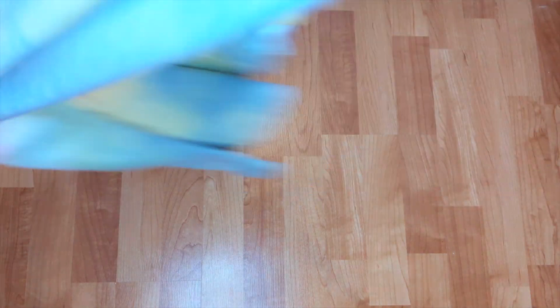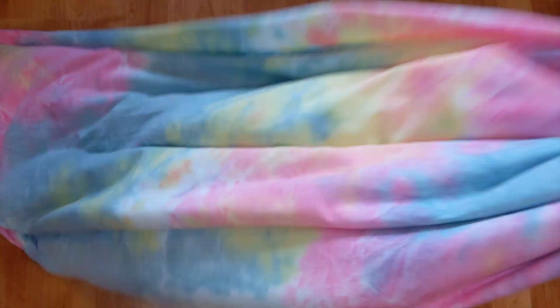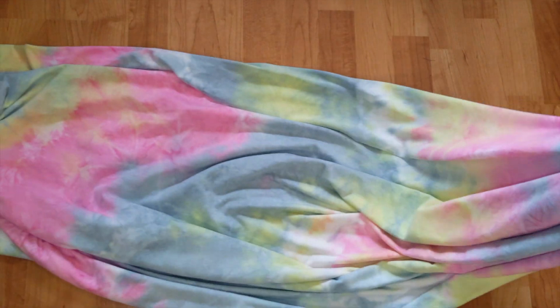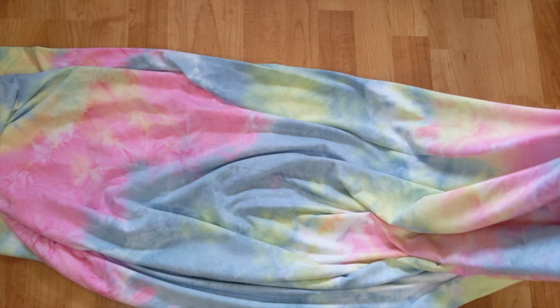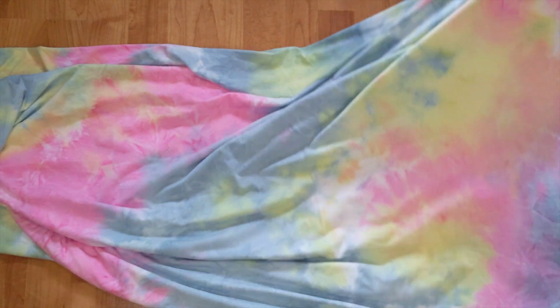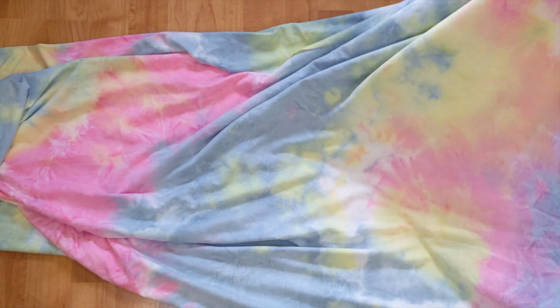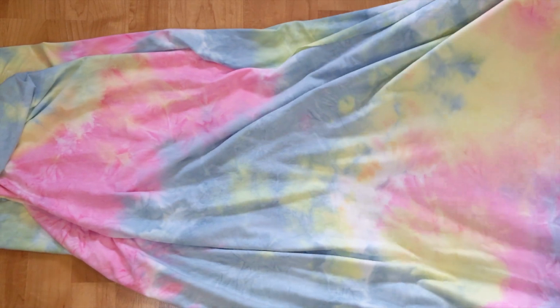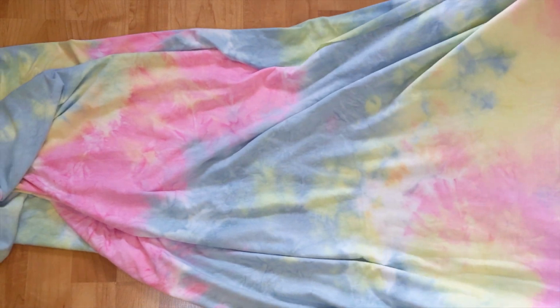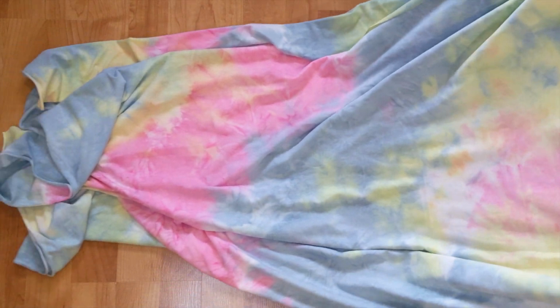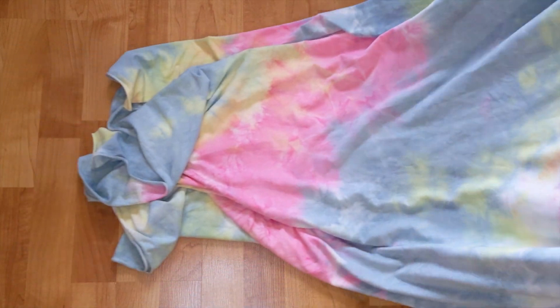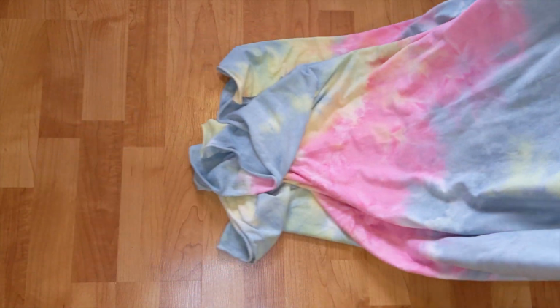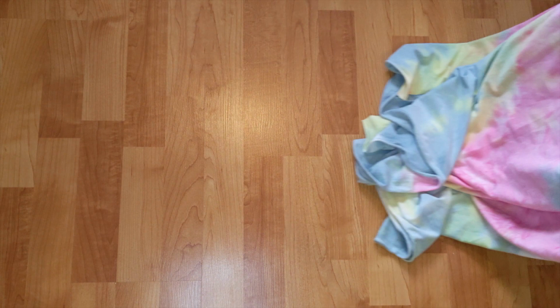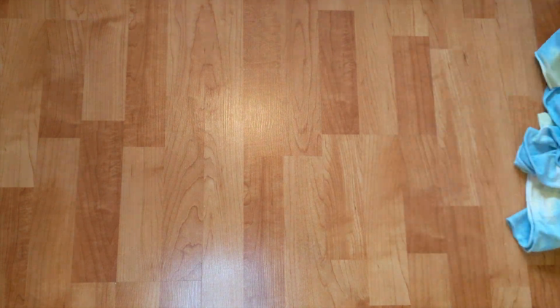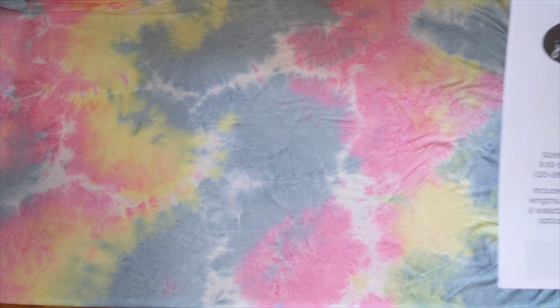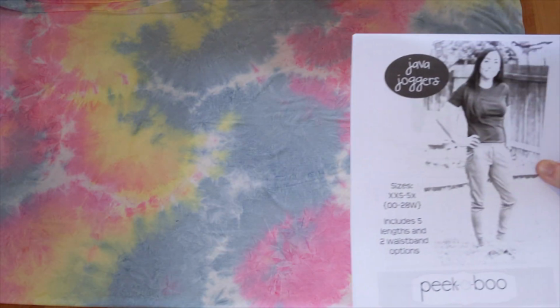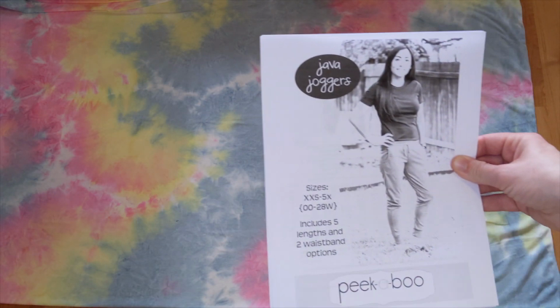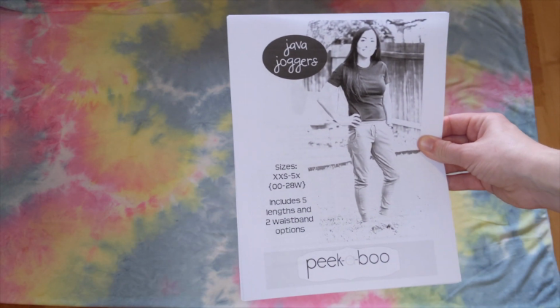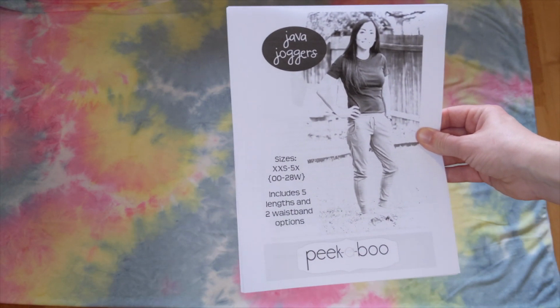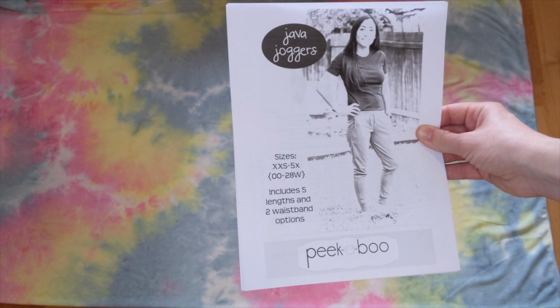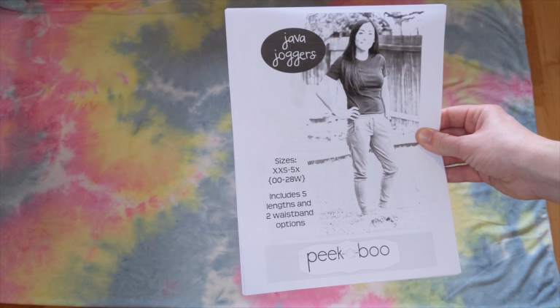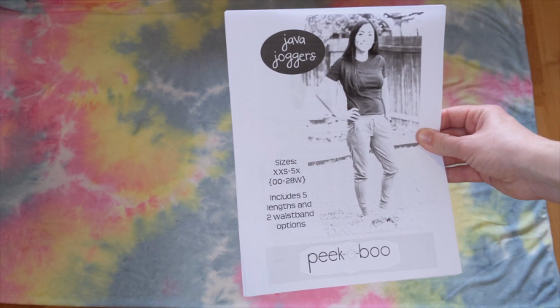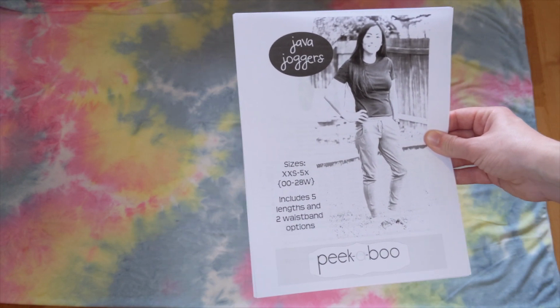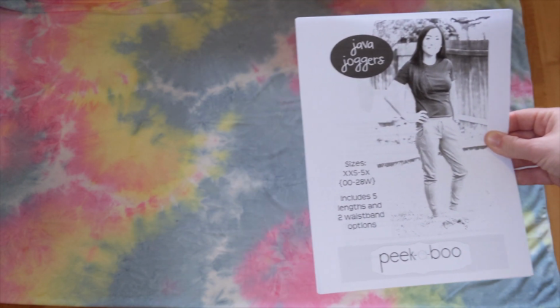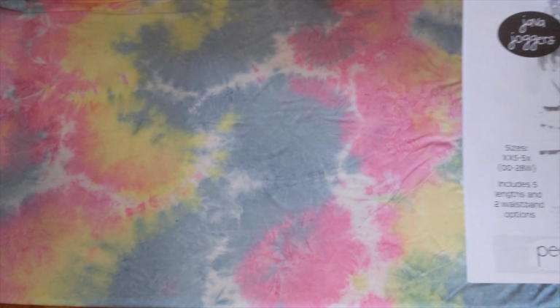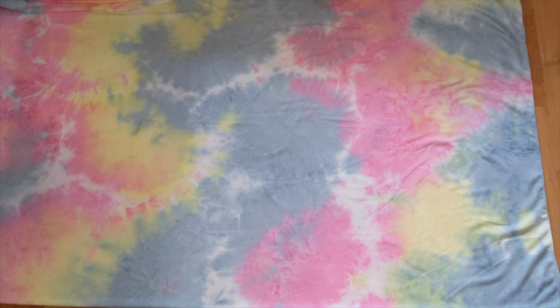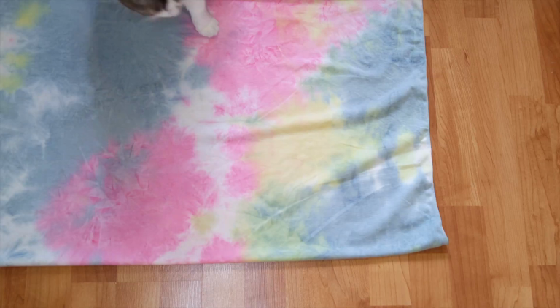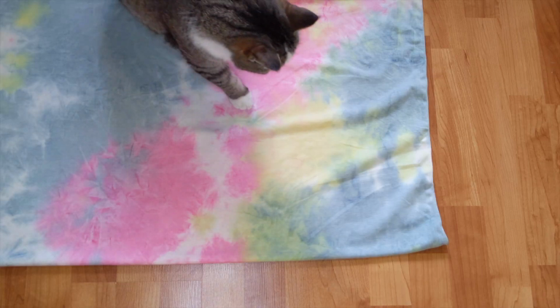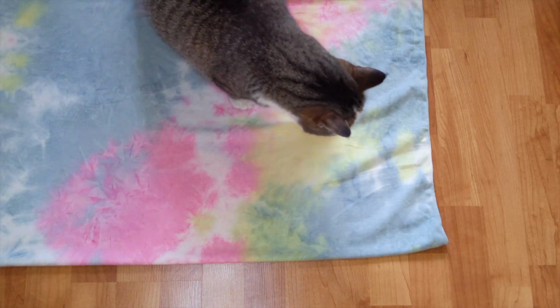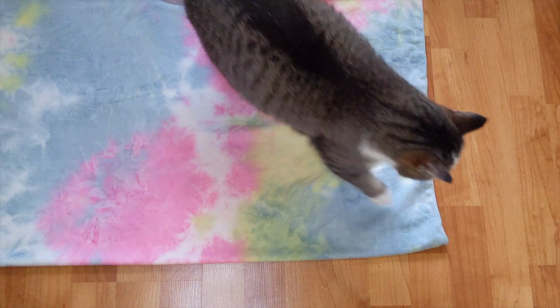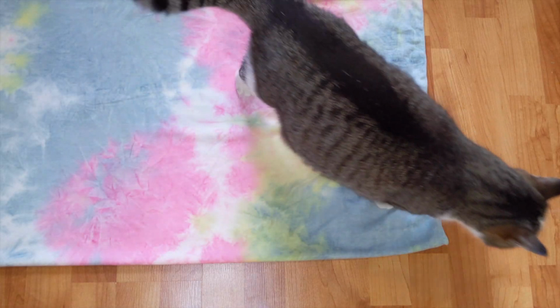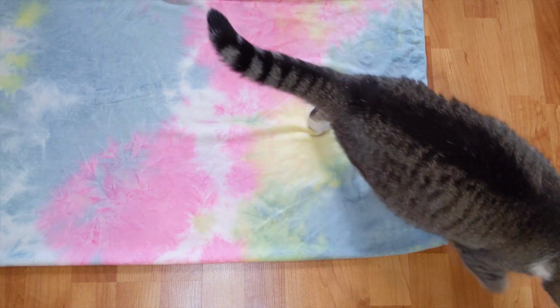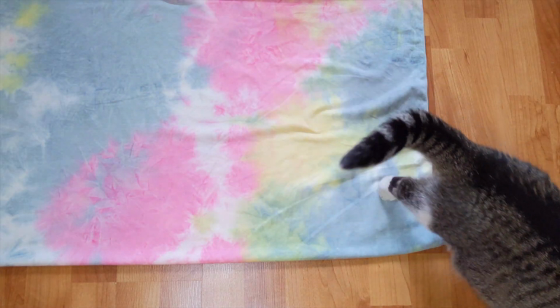I found this stretchy tie-dye fabric on sale at Hobby Lobby. Though it goes against my nature, I'm using this pattern because I'm not very good at making pants. I was delighted to get the supervisor's immediate approval.